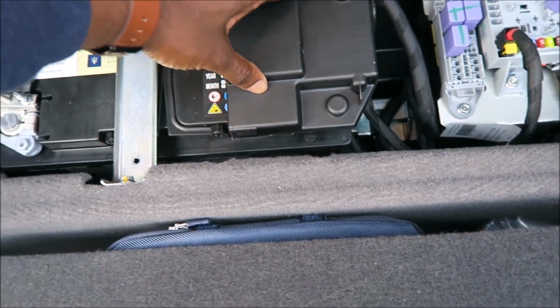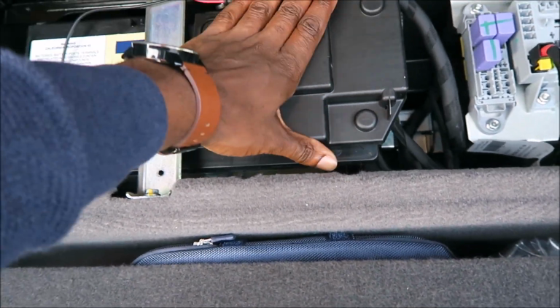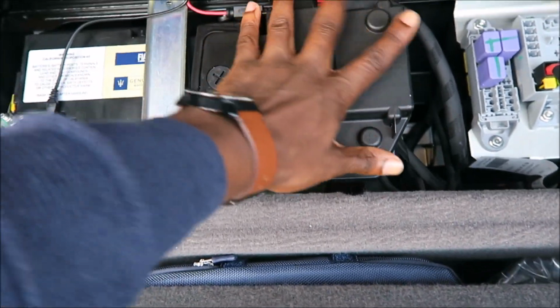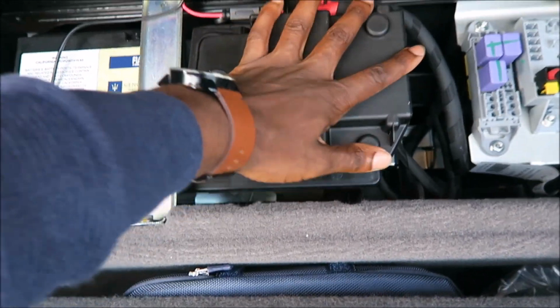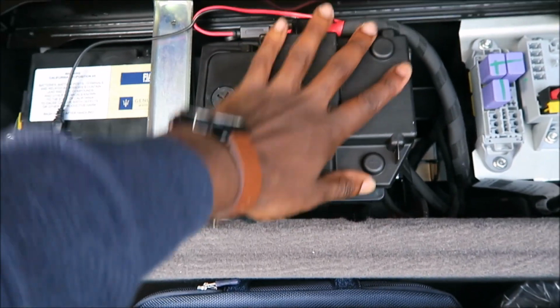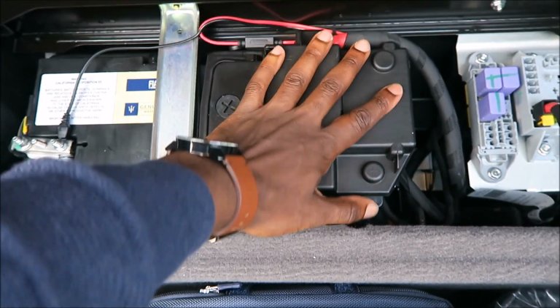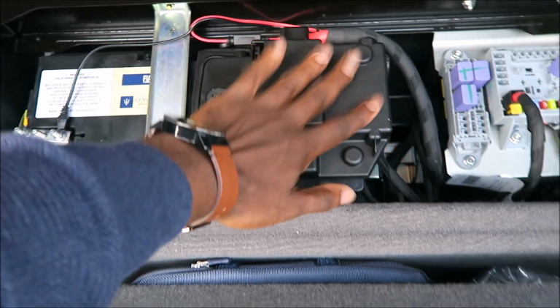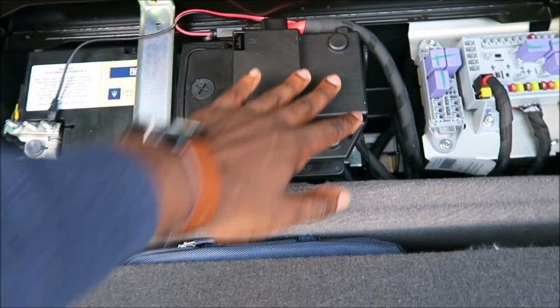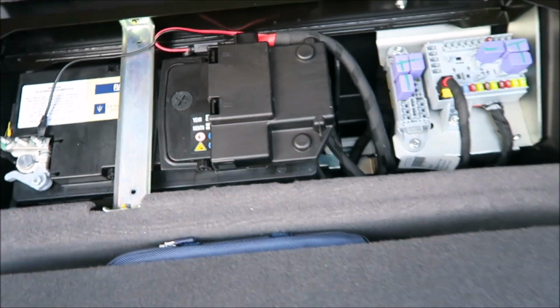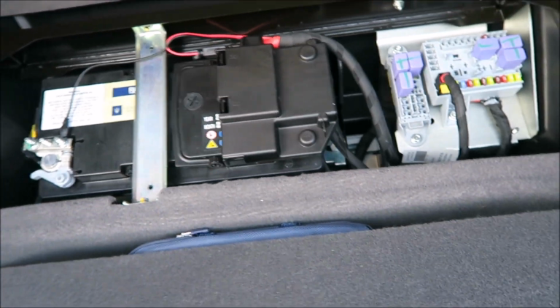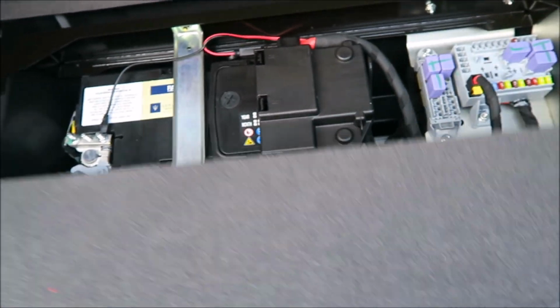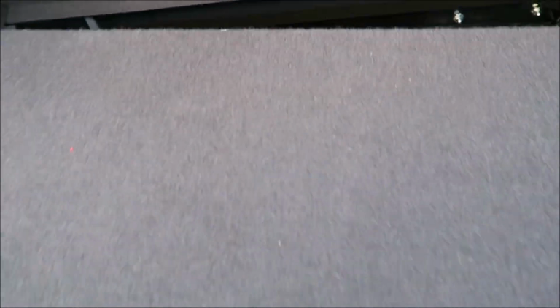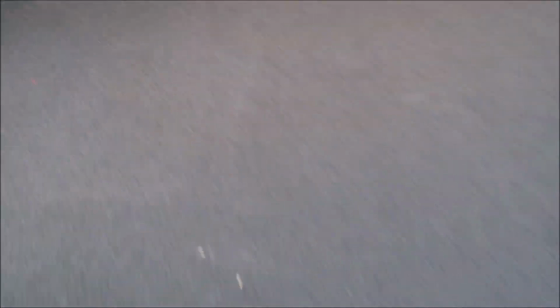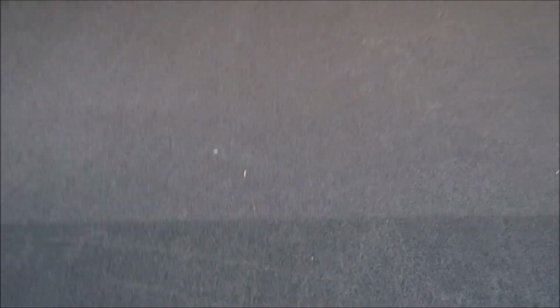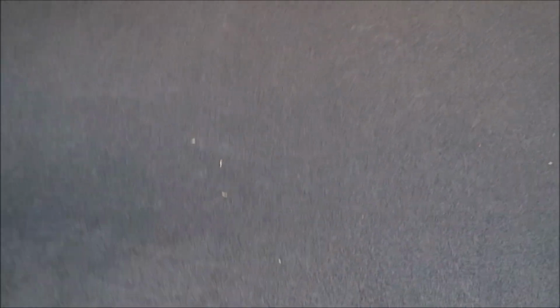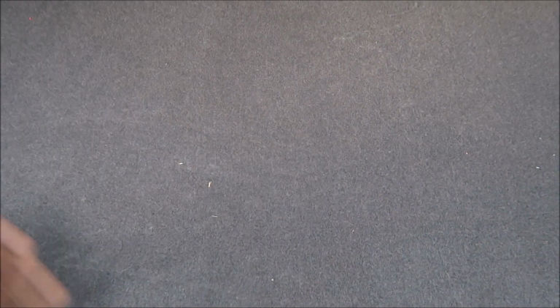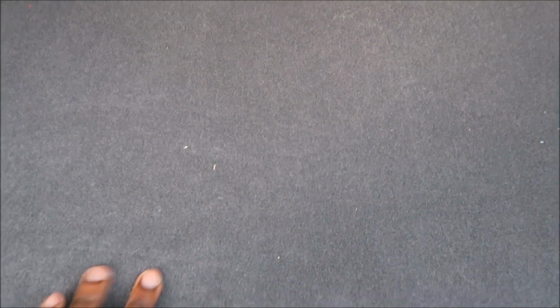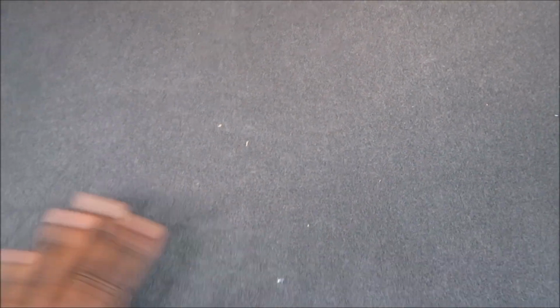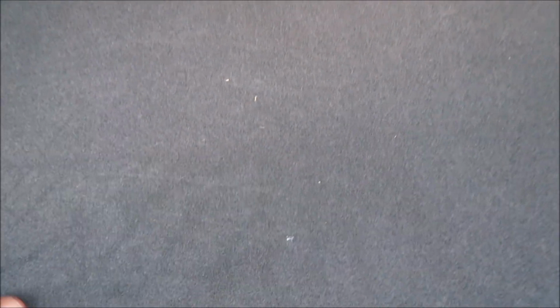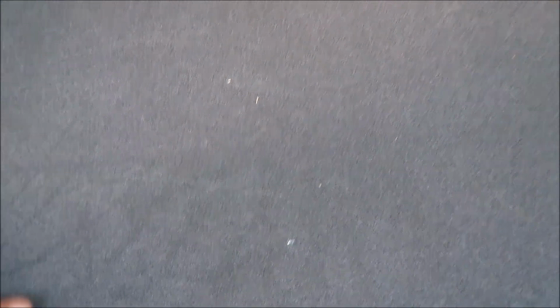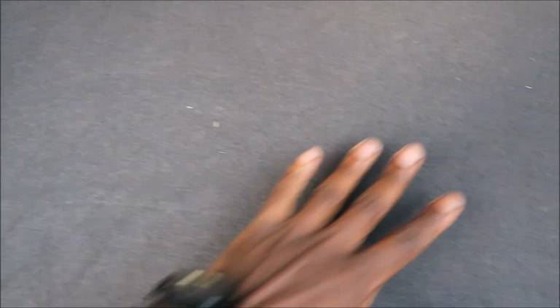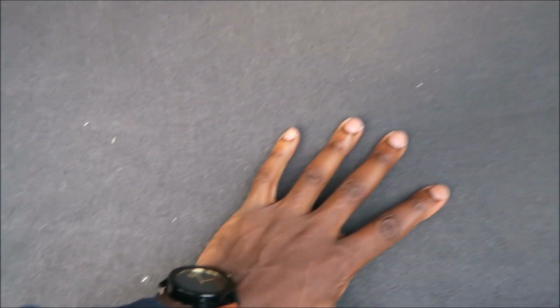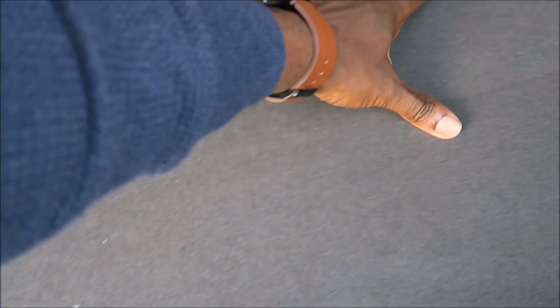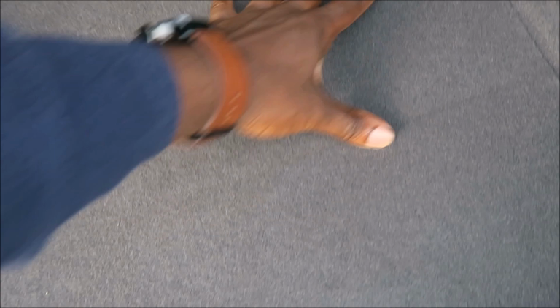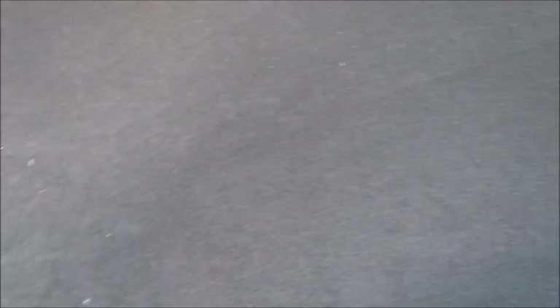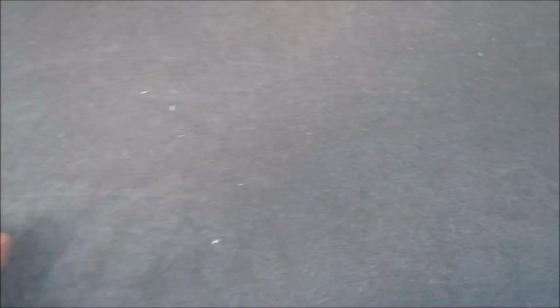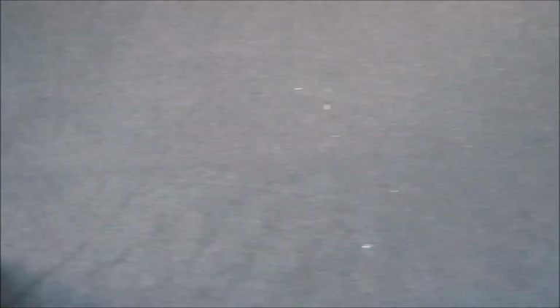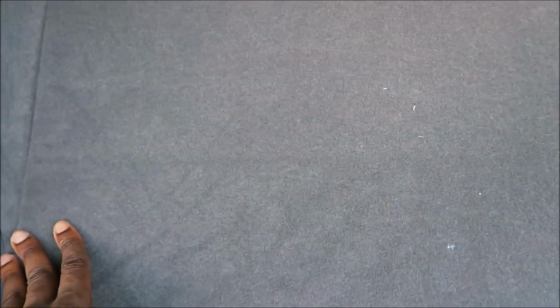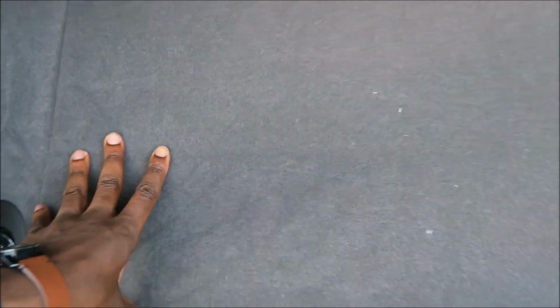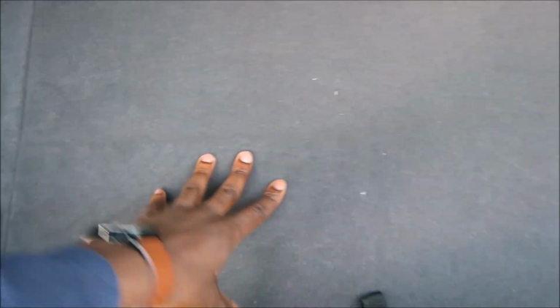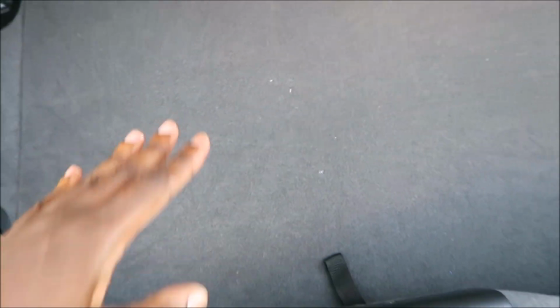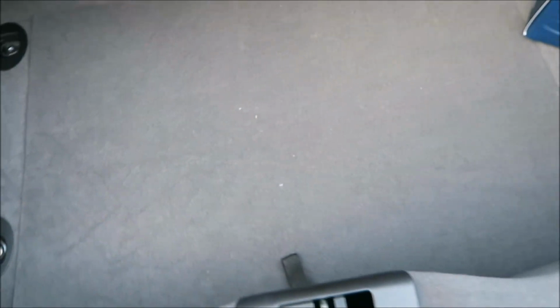Put this back on here. Put this down on here. Make sure that's in there.